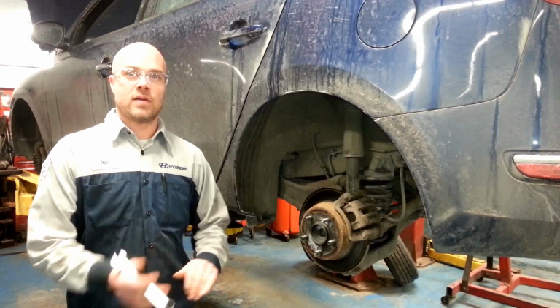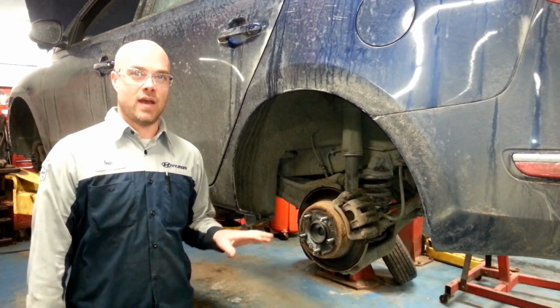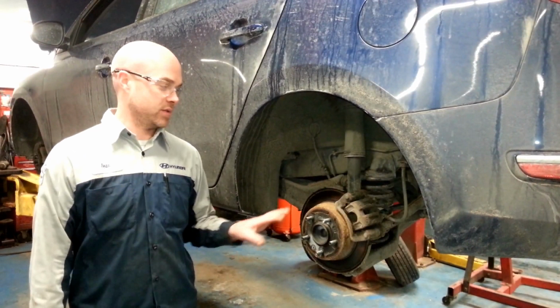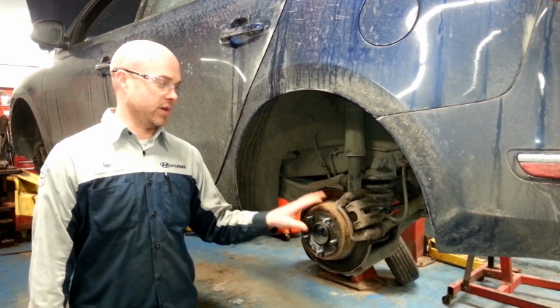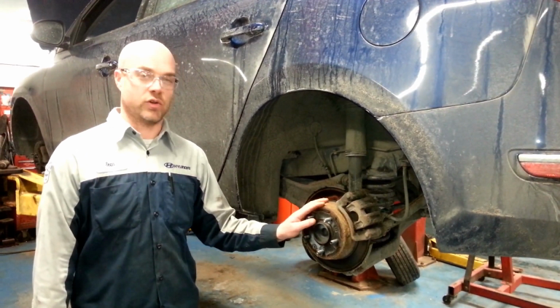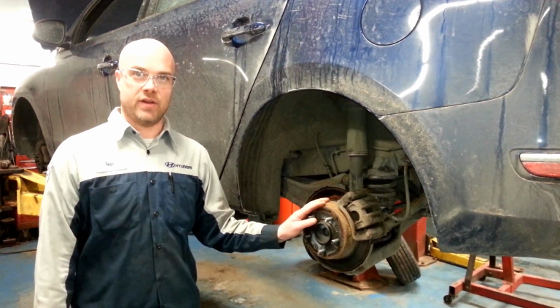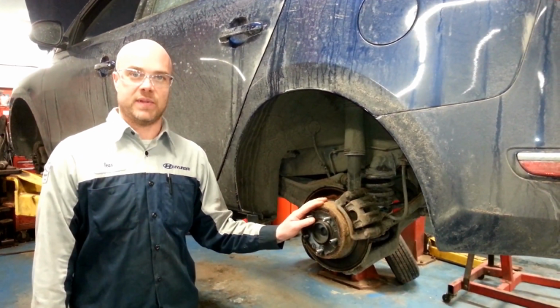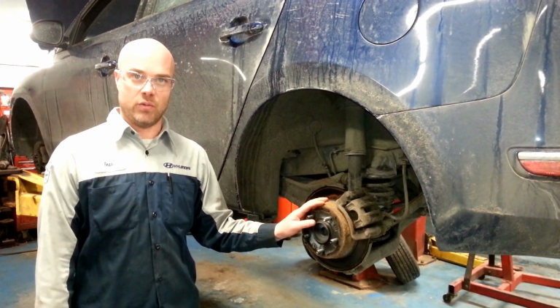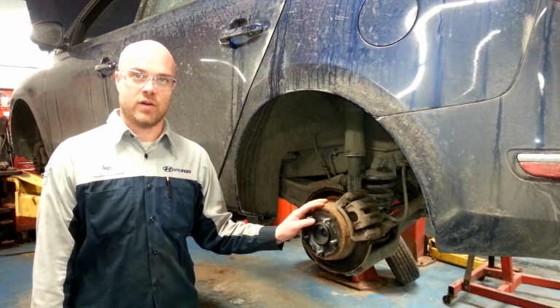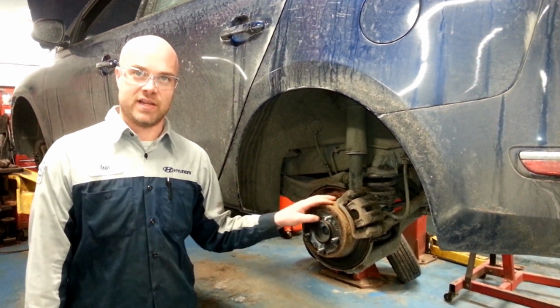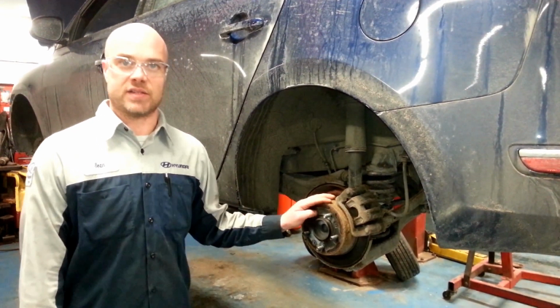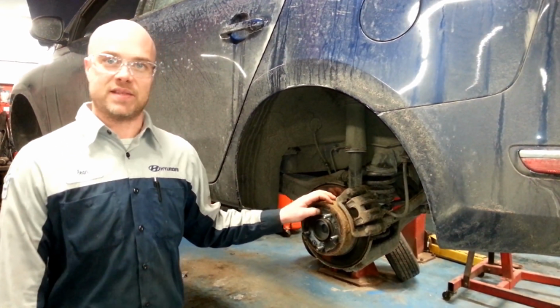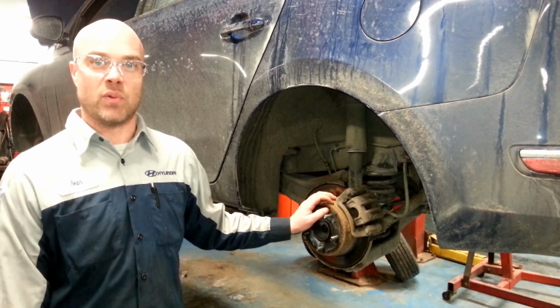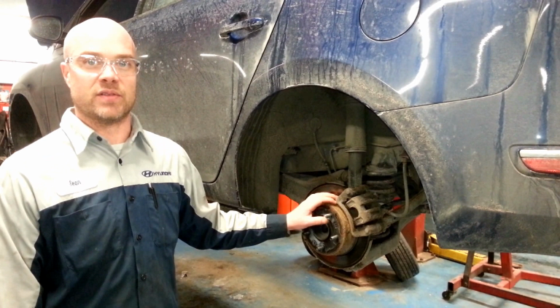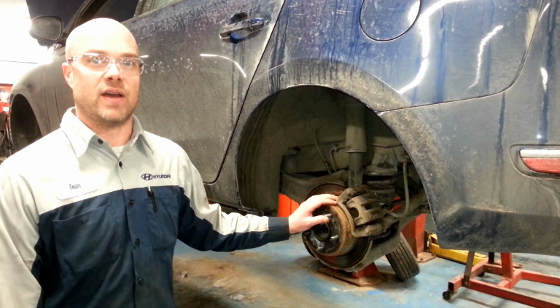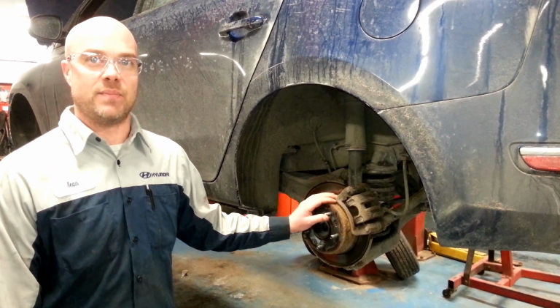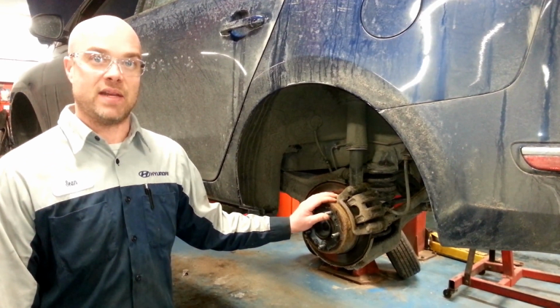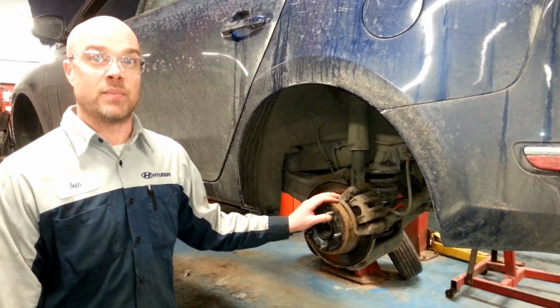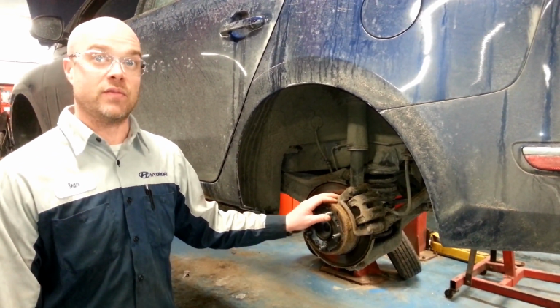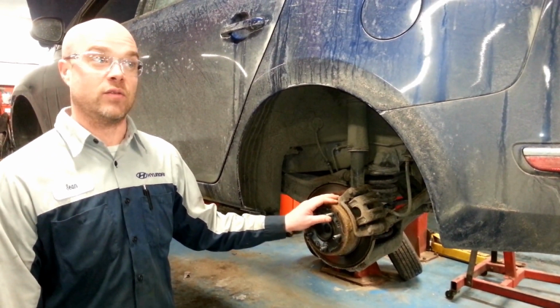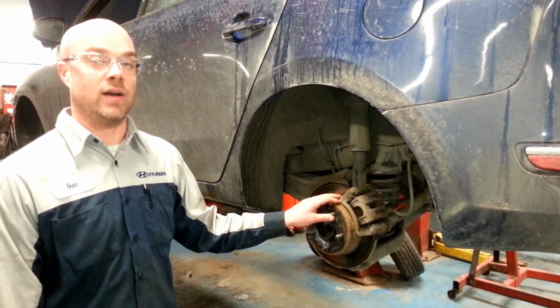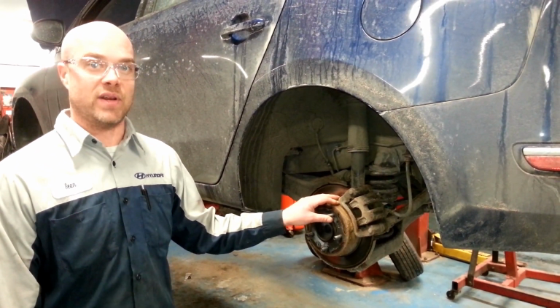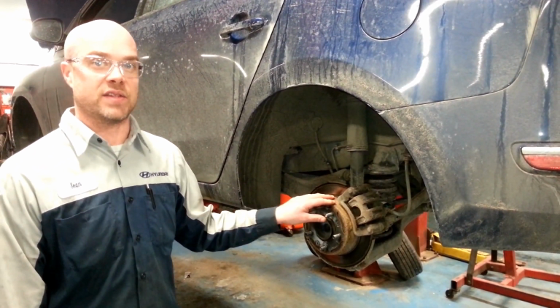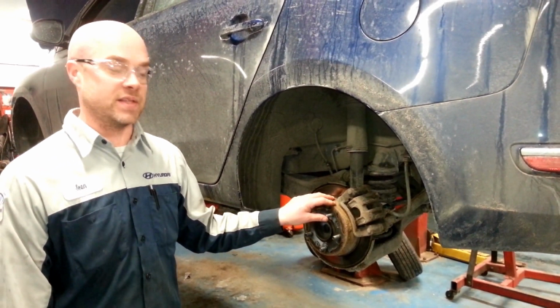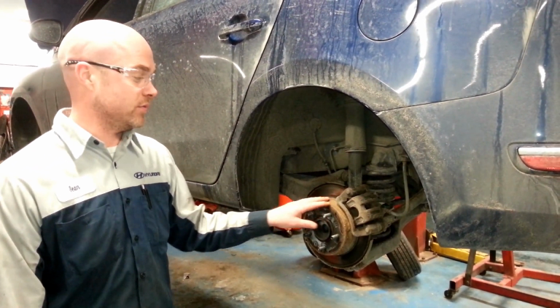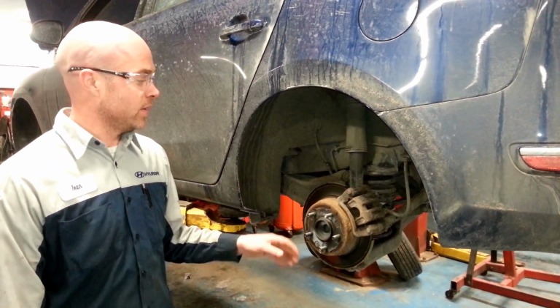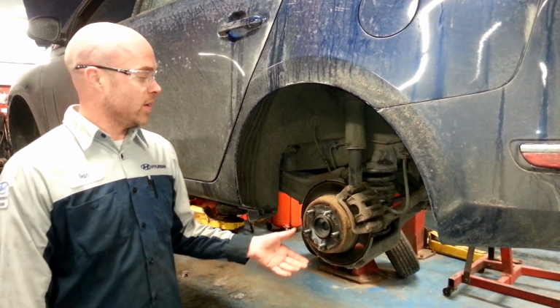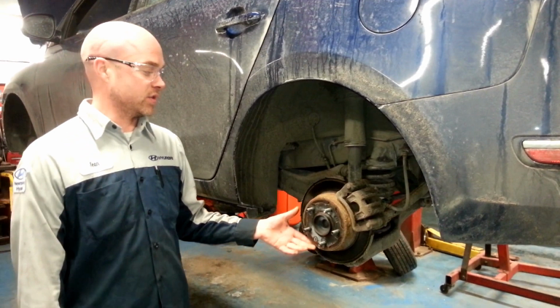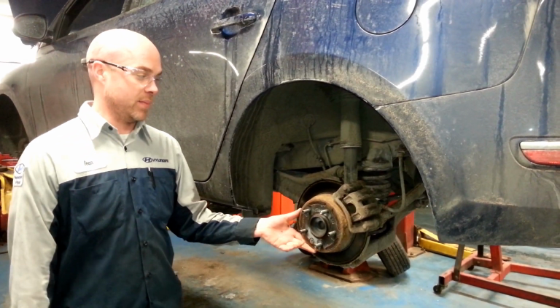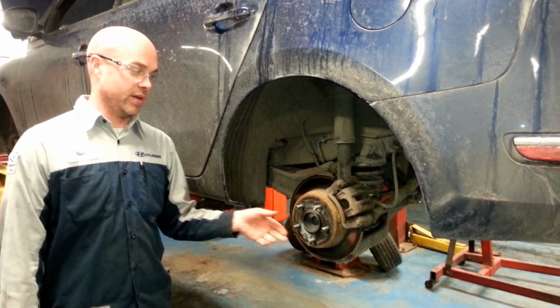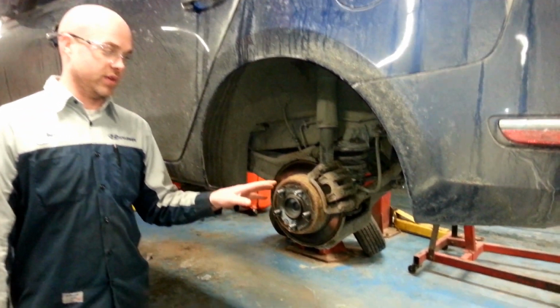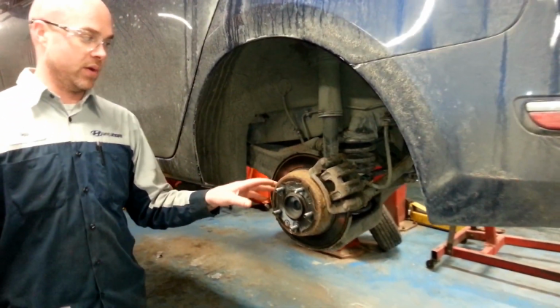Hi guys, this is a short video explaining to you what your braking system is and the importance of keeping maintenance up on the vehicle braking system itself. I'll start by pointing out a few of the components.